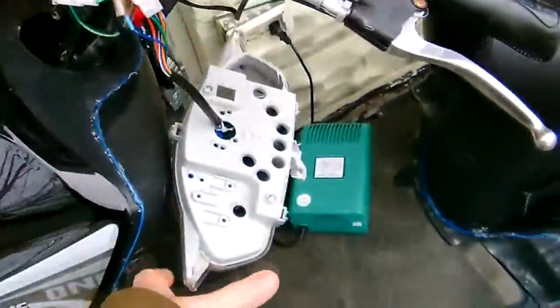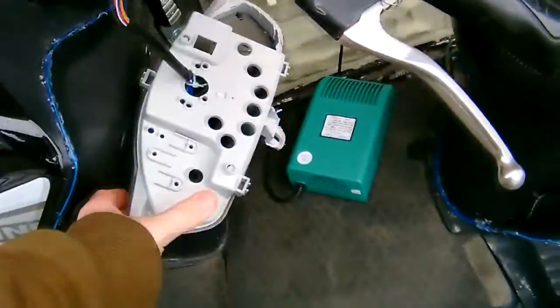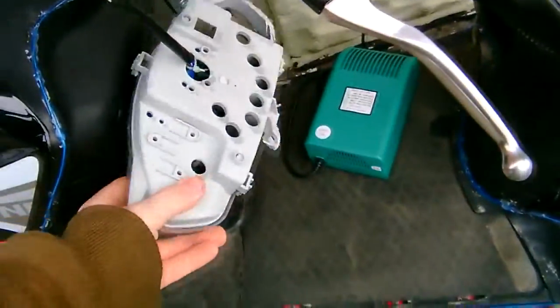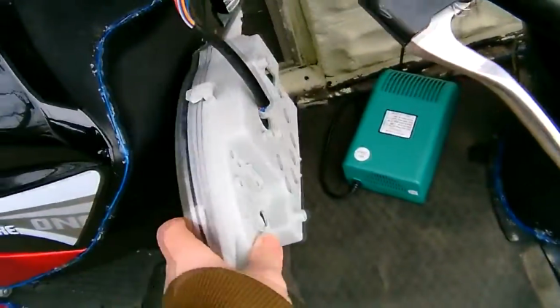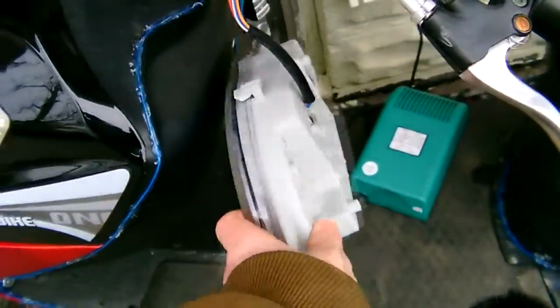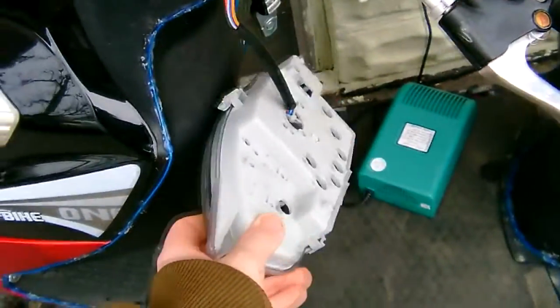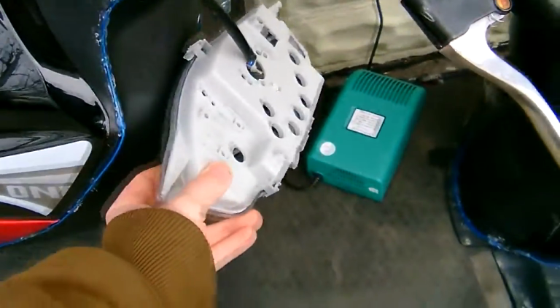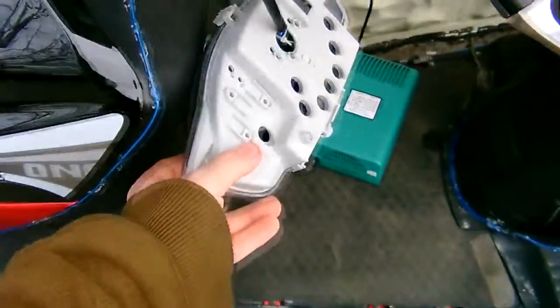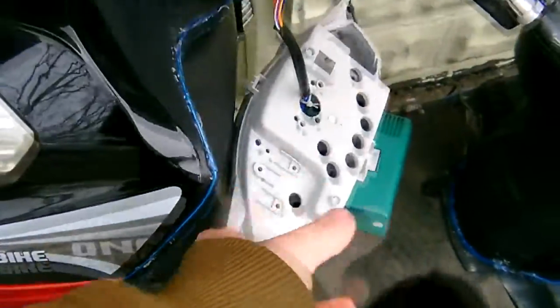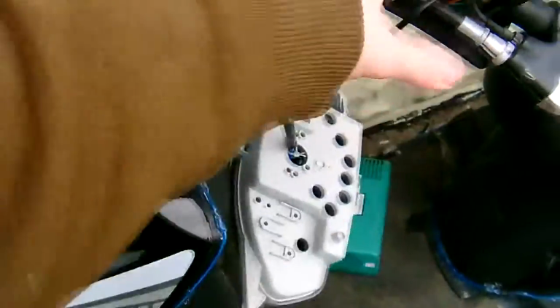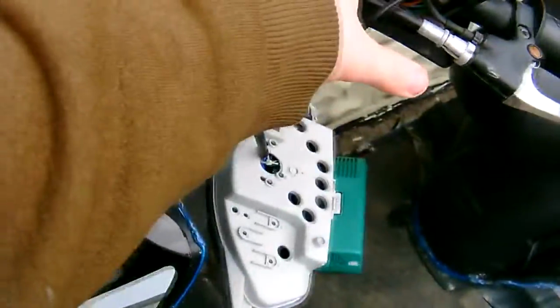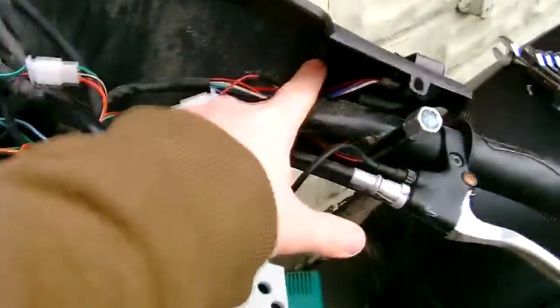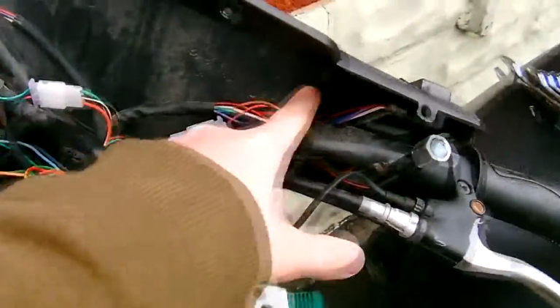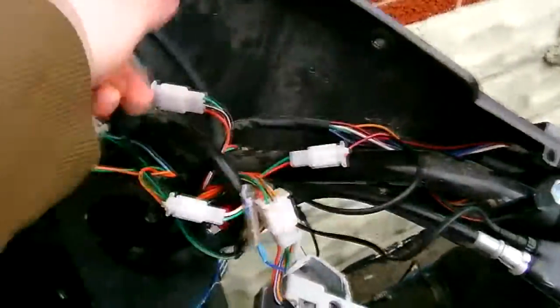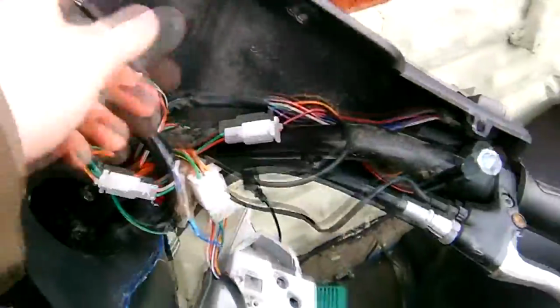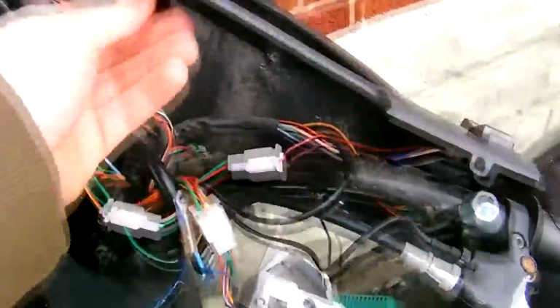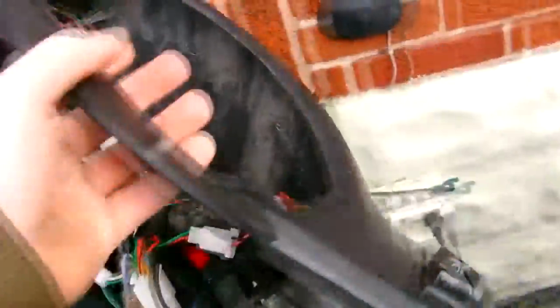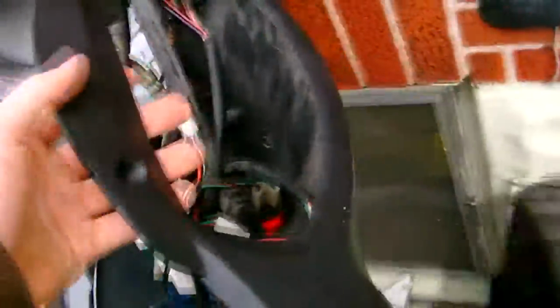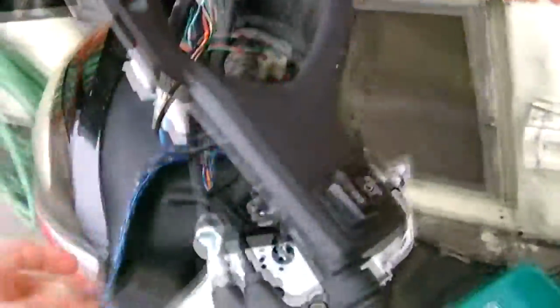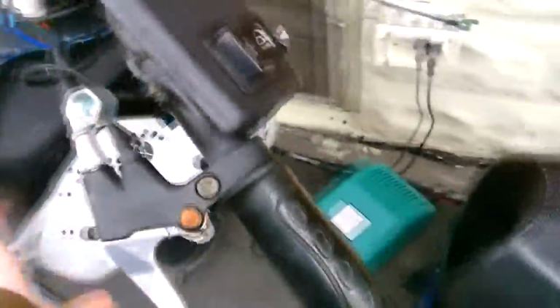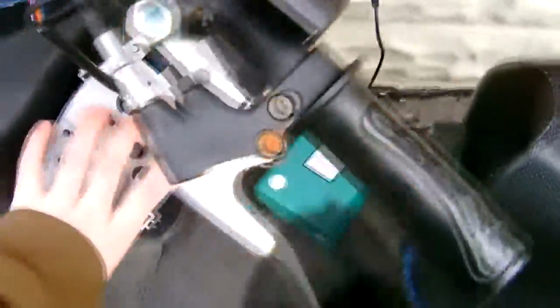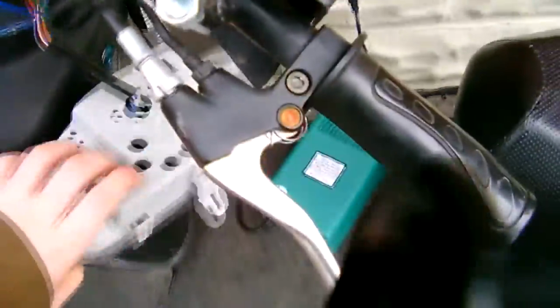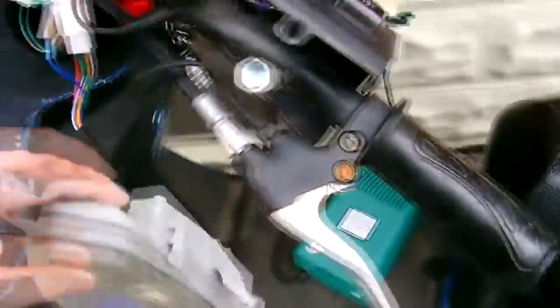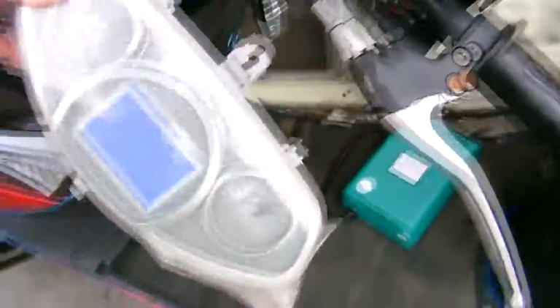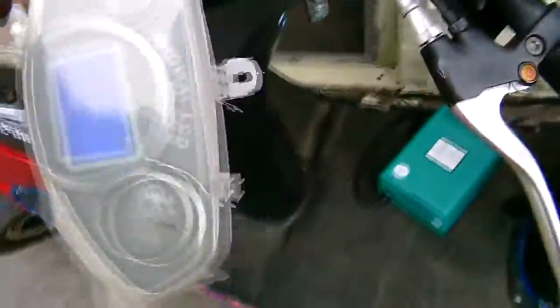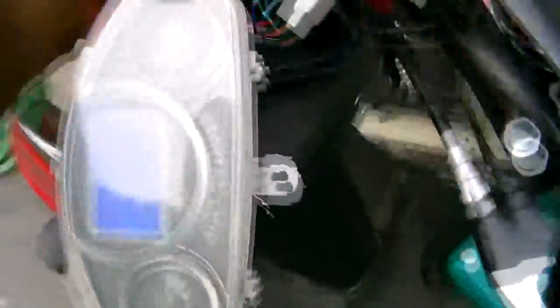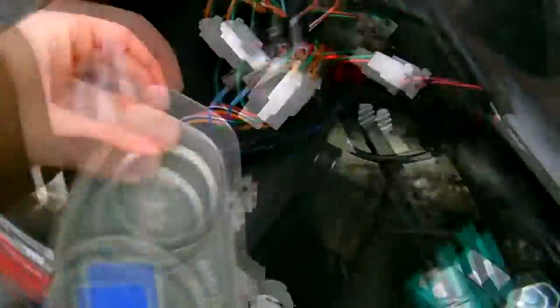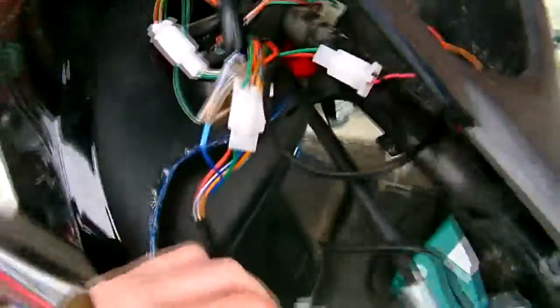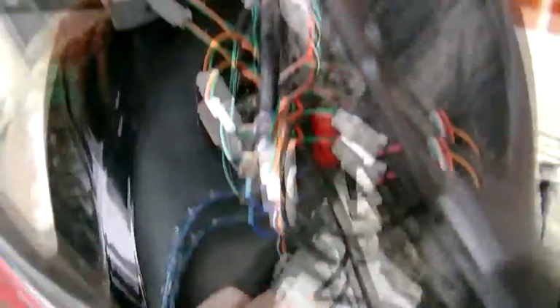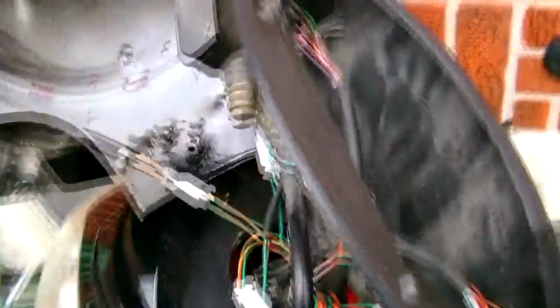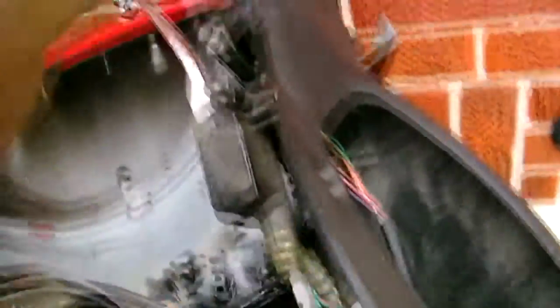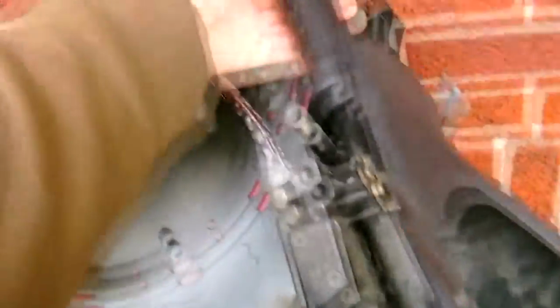Then there's three bolts holding this on, which is here, here, and there. And that comes out, and then now you can just take your throttle.